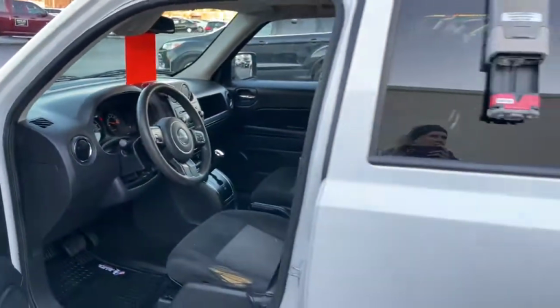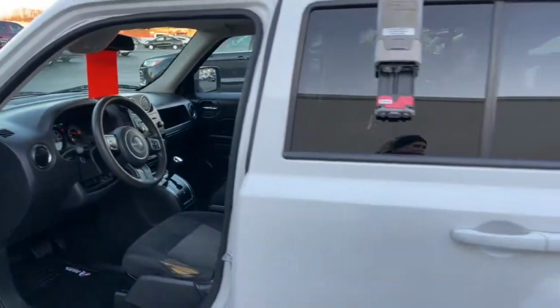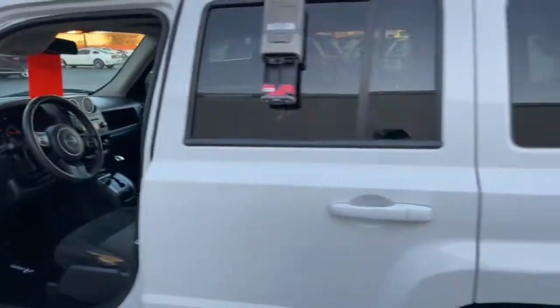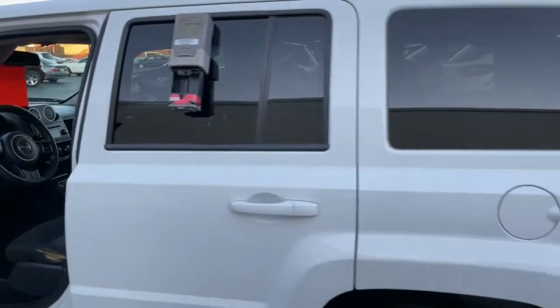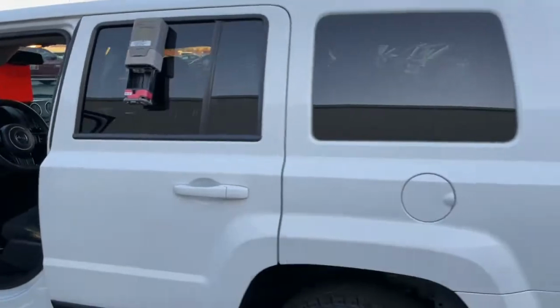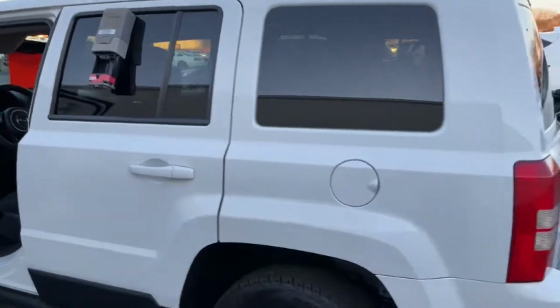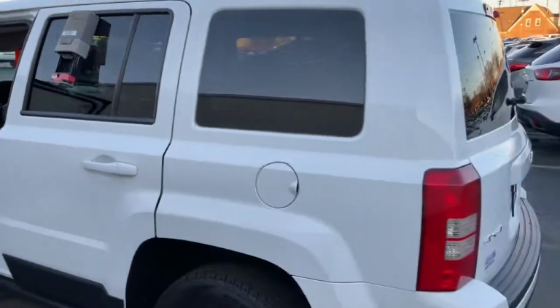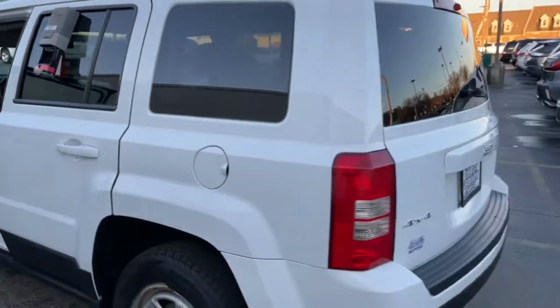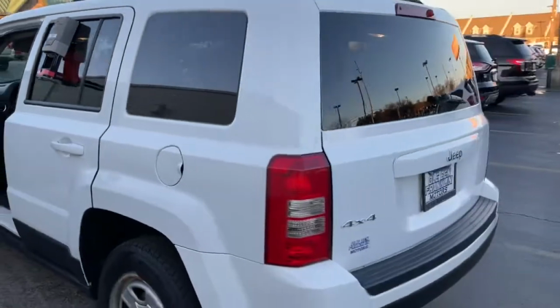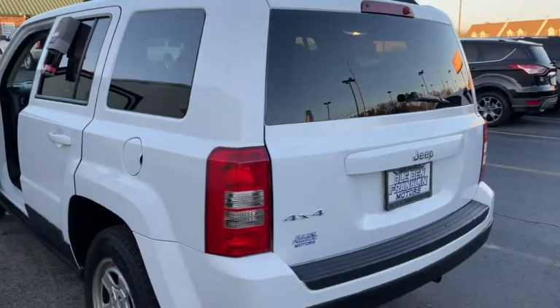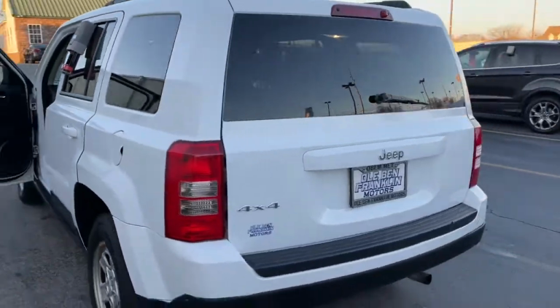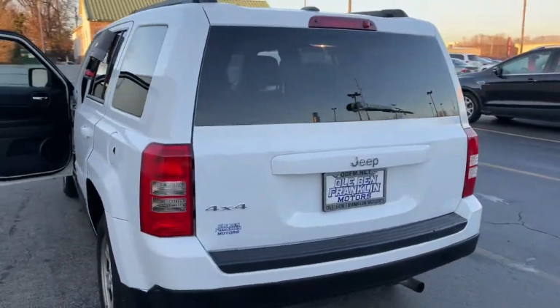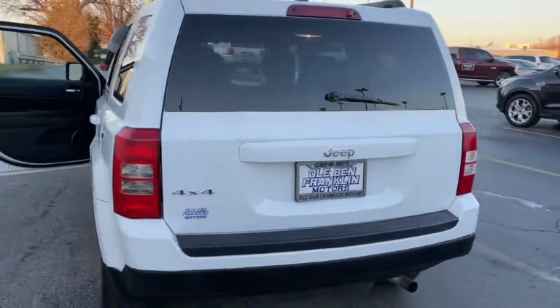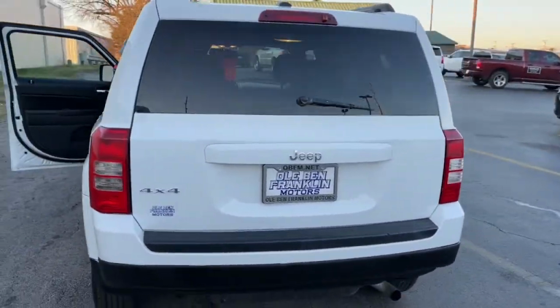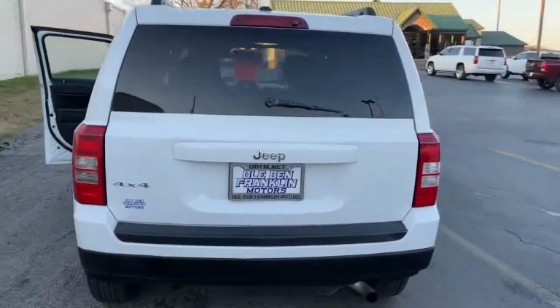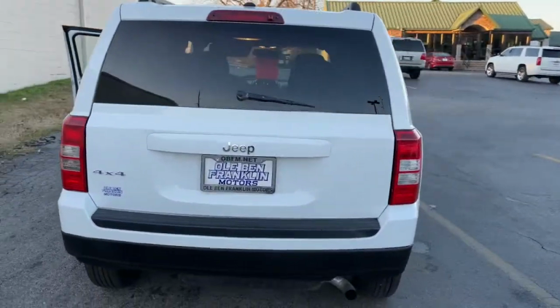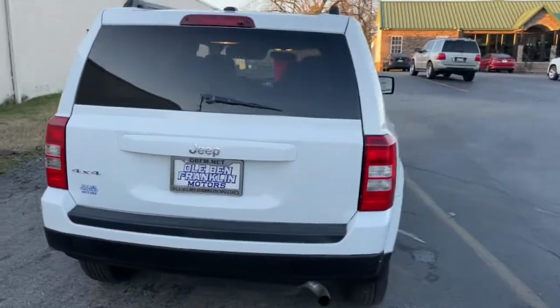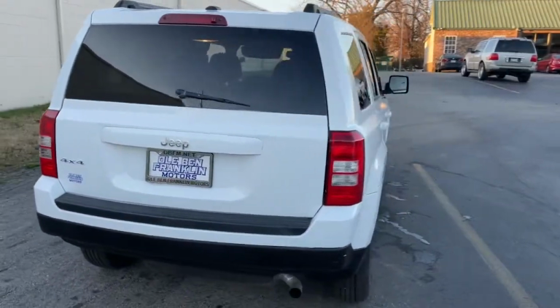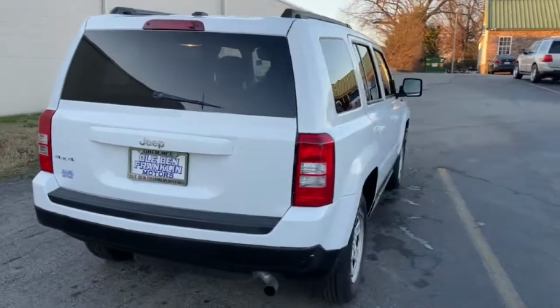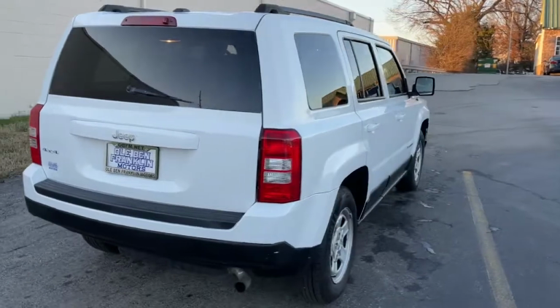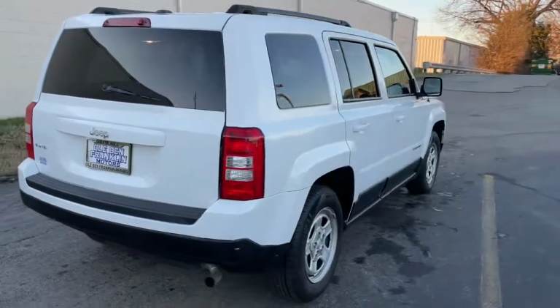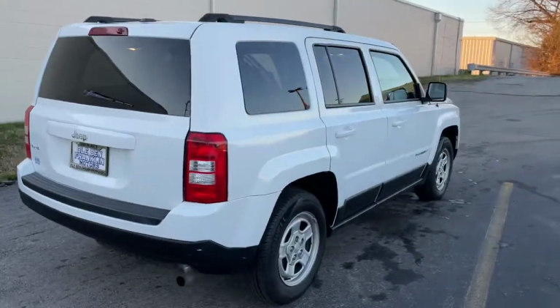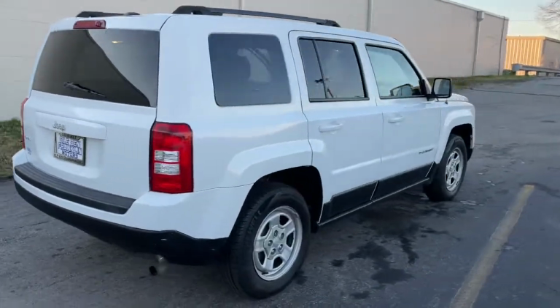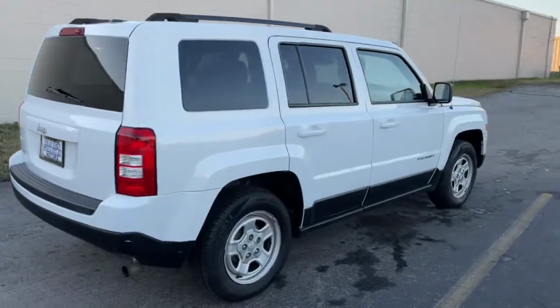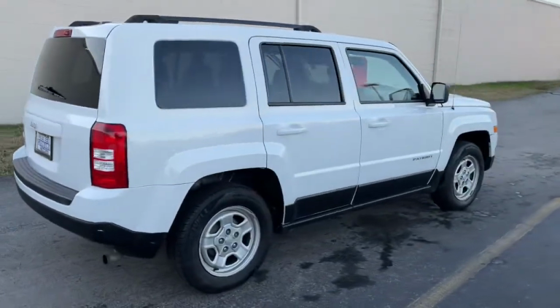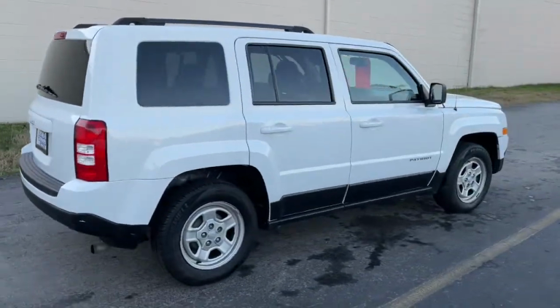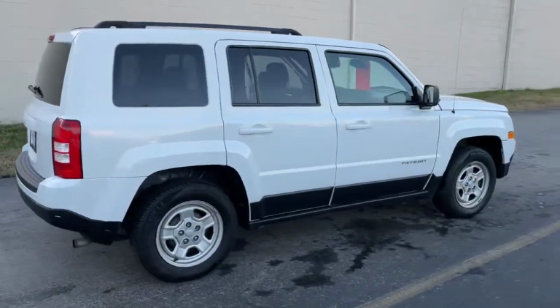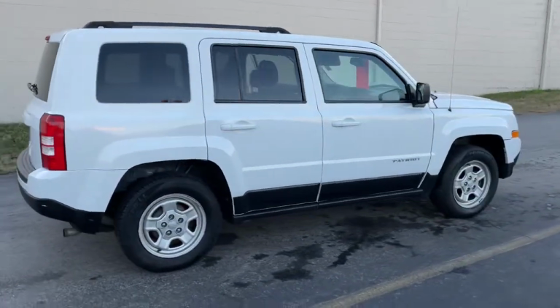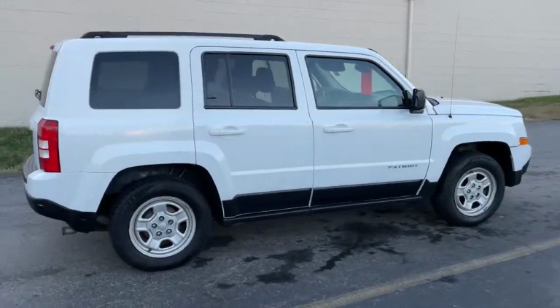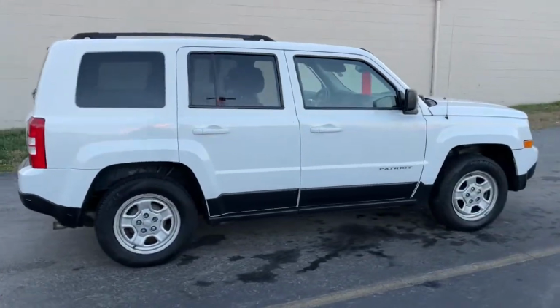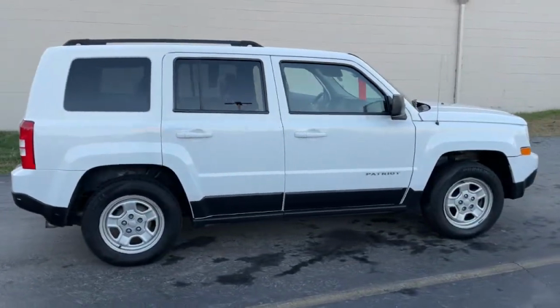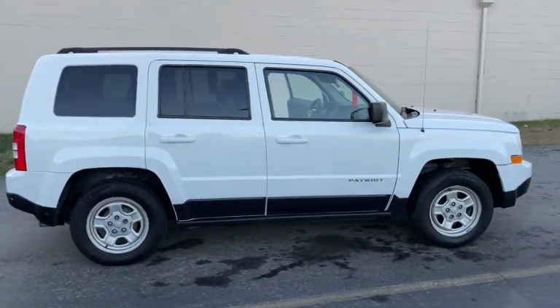Rugged versatility blends with family-friendly comfort in this good-looking Patriot. See for yourself when you take it out for a test drive. Our professional staff looks forward to giving you excellent service.